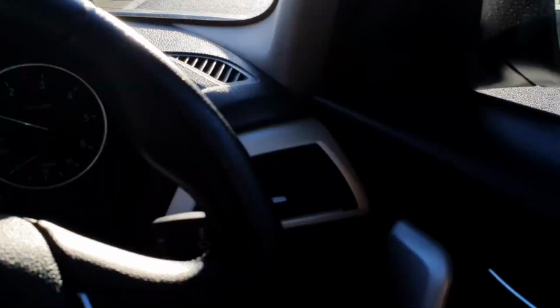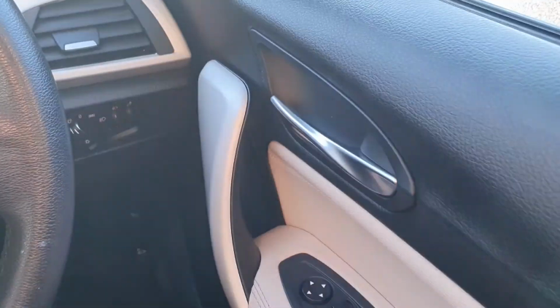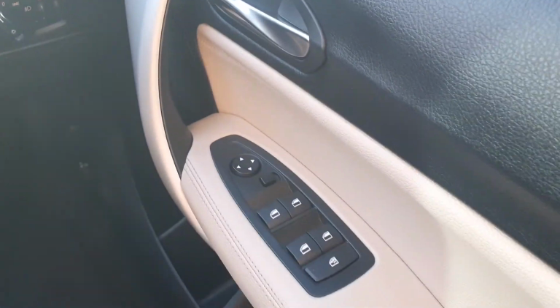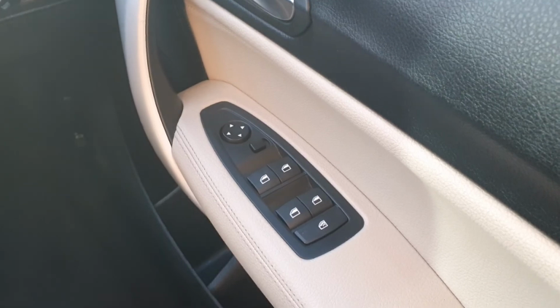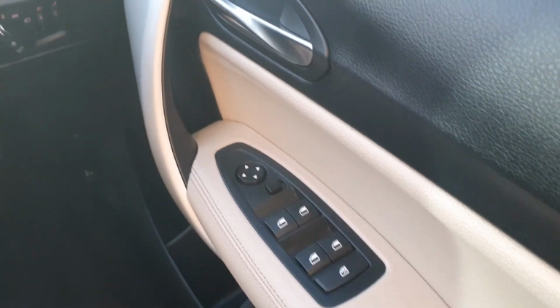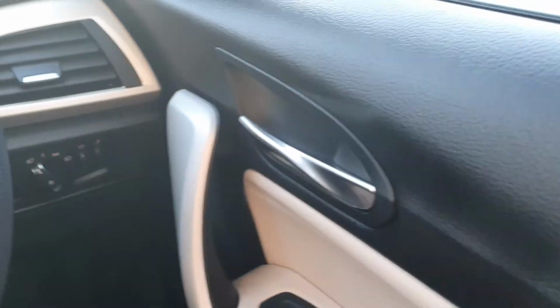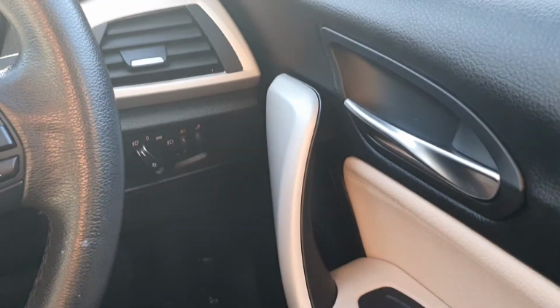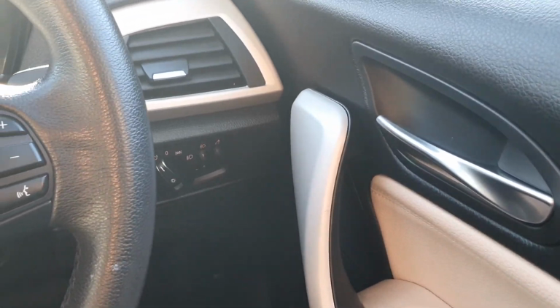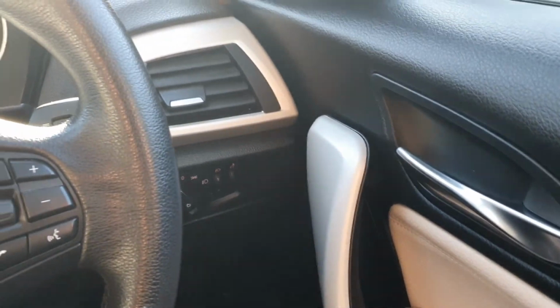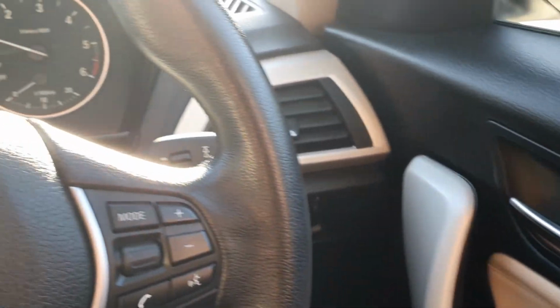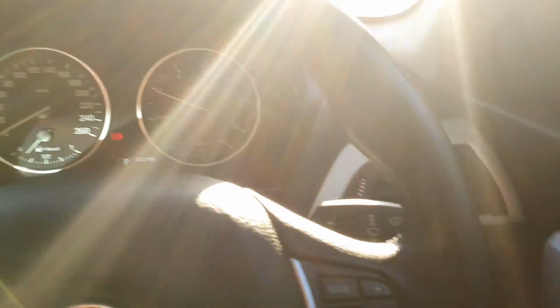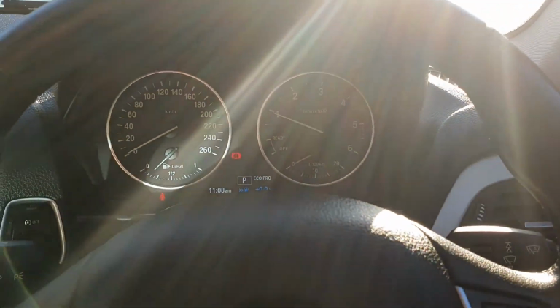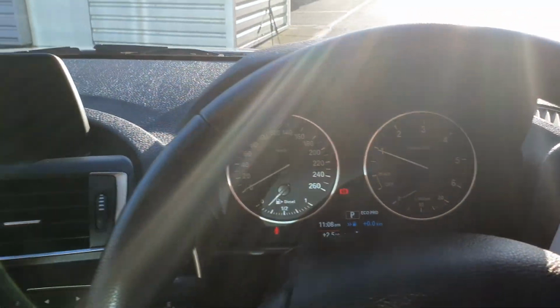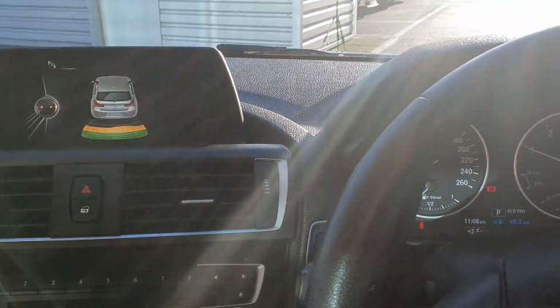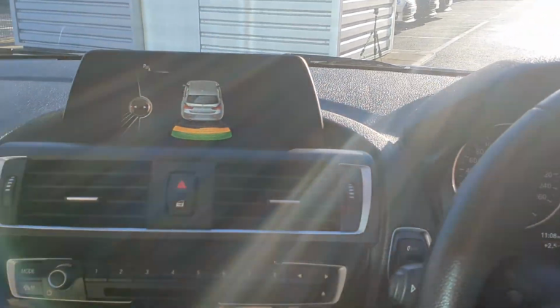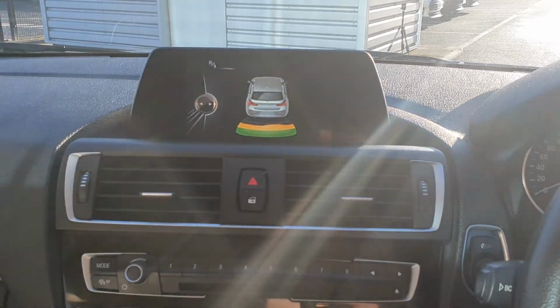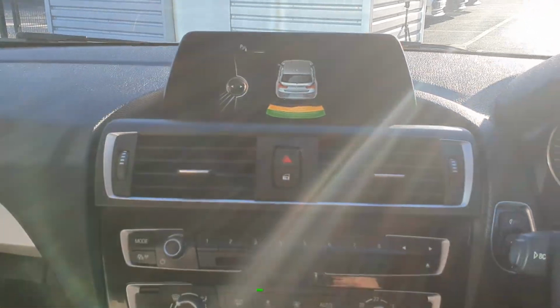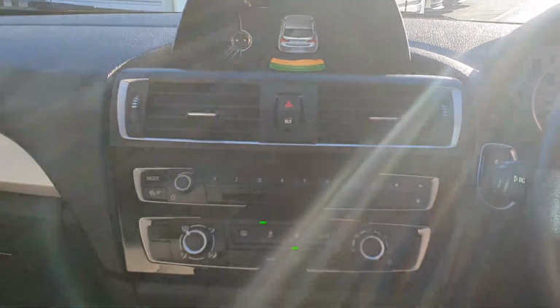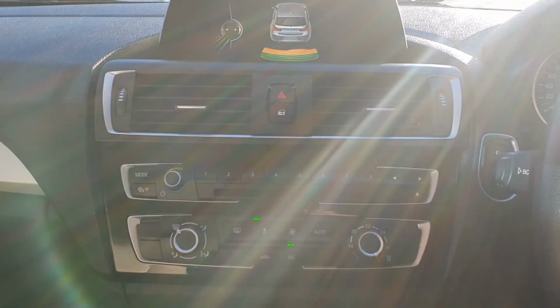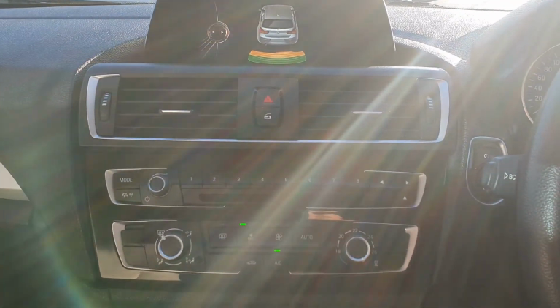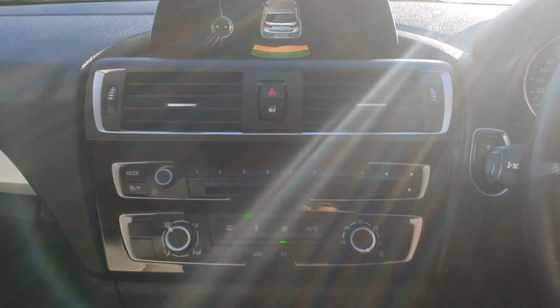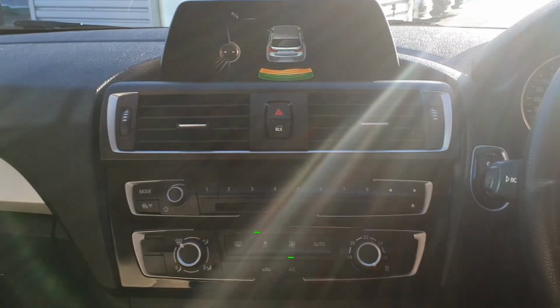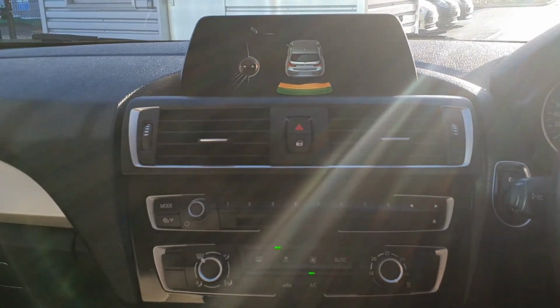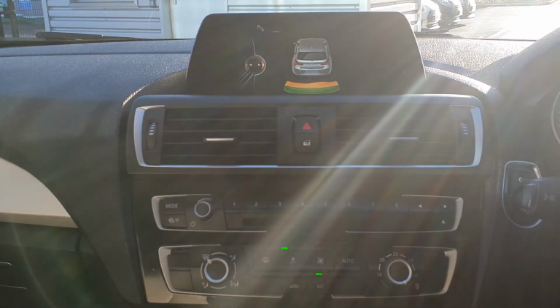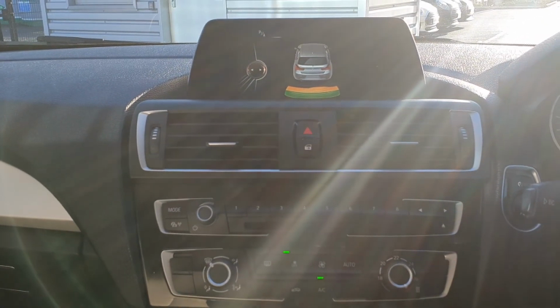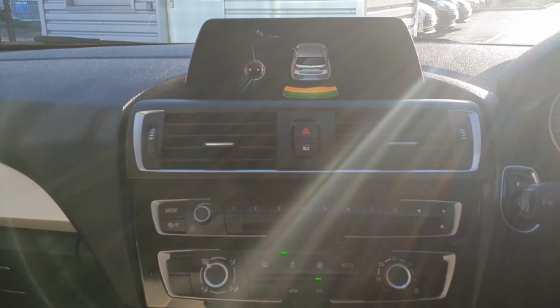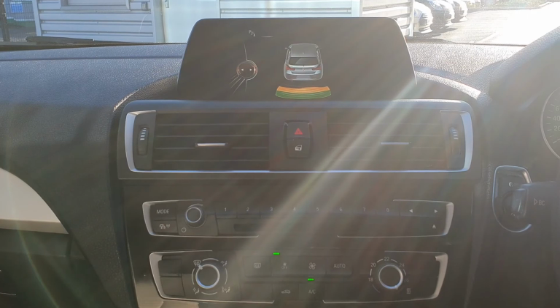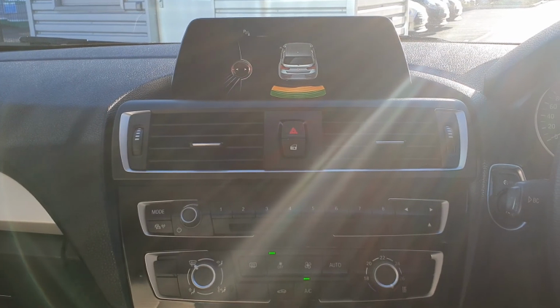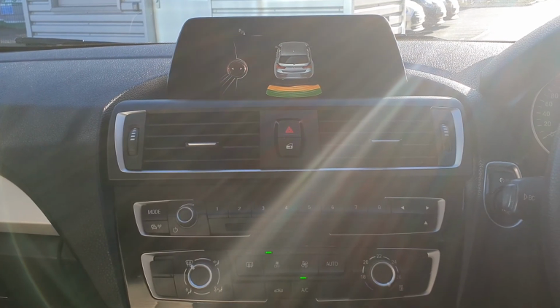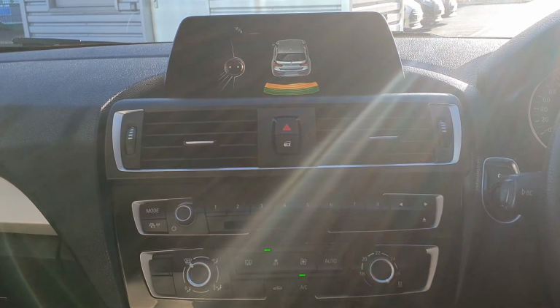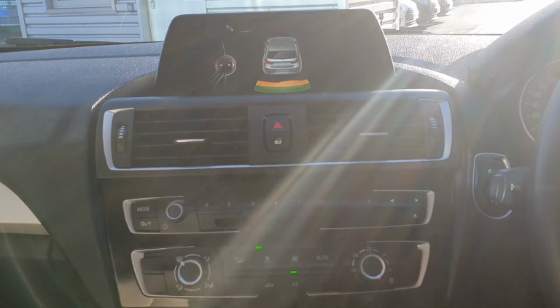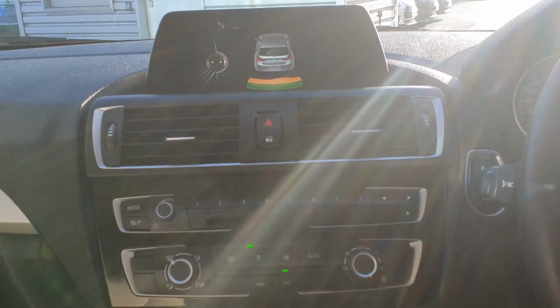Fully electric windows, automatic headlights, rain sensing wipers, keyless push-button start ignition, armrest, and many other extras.